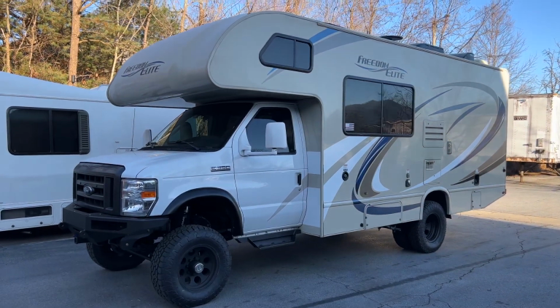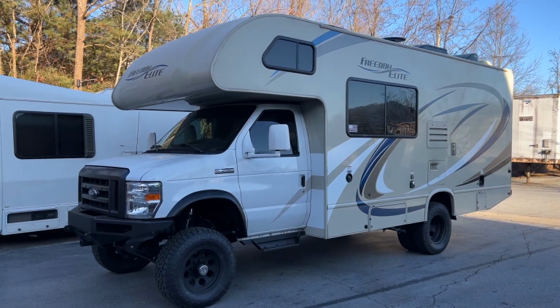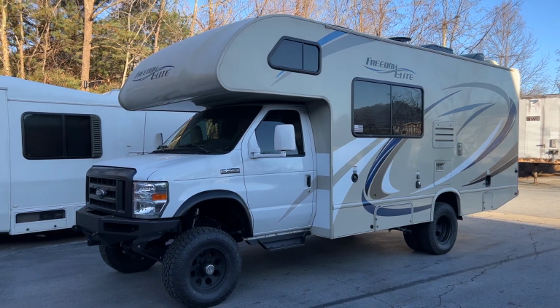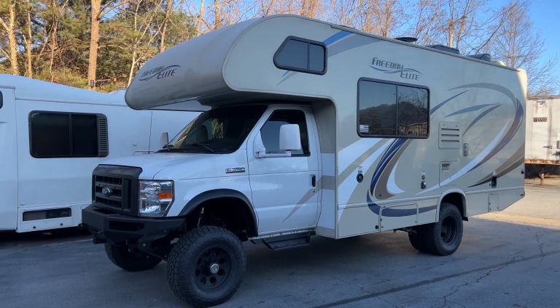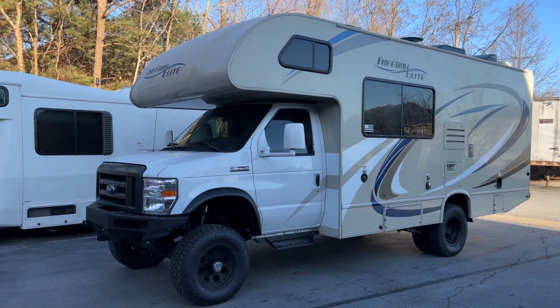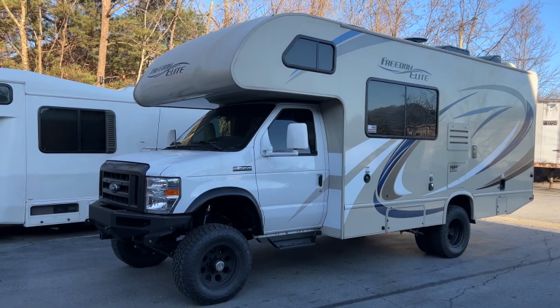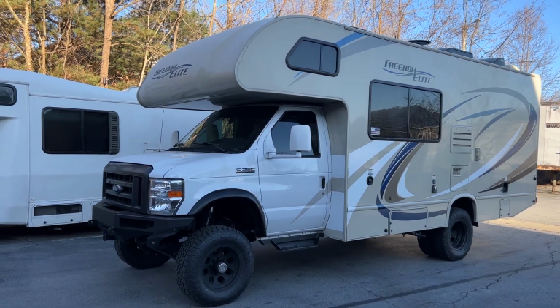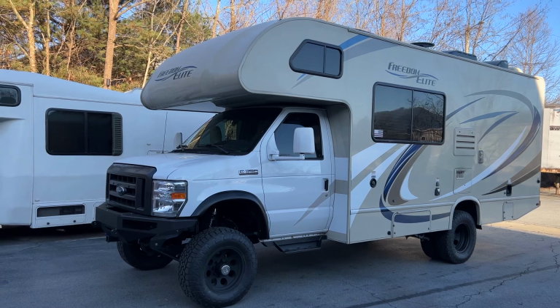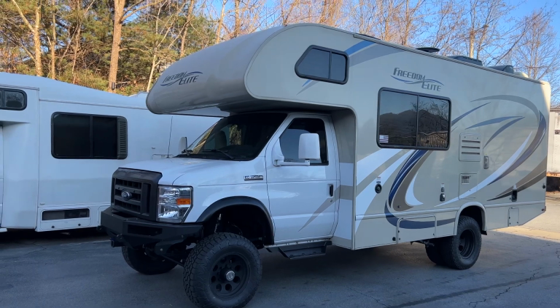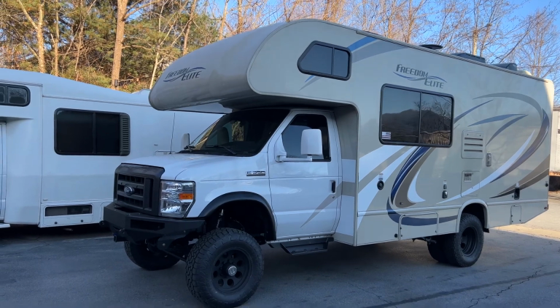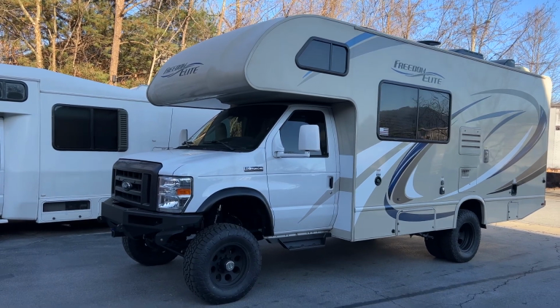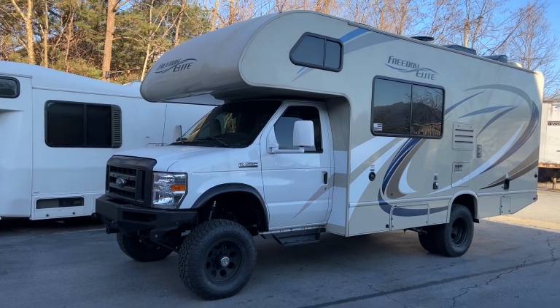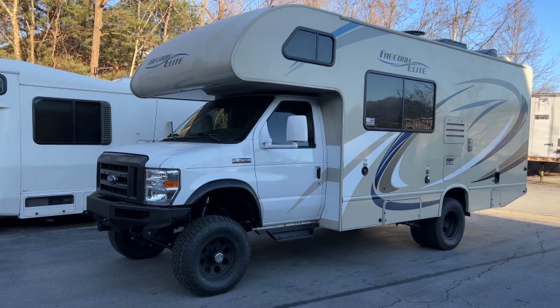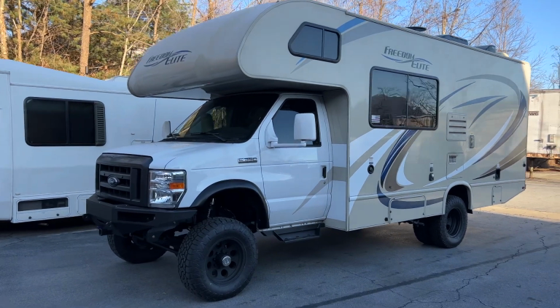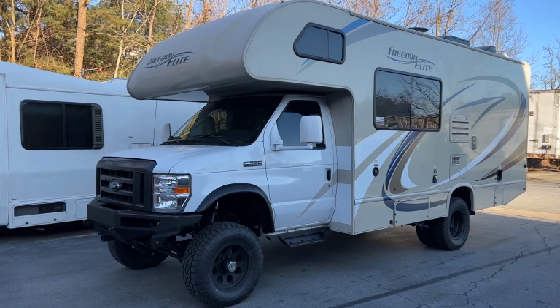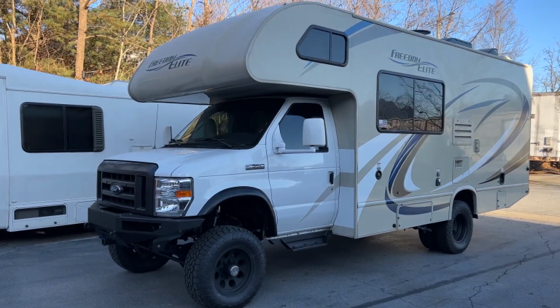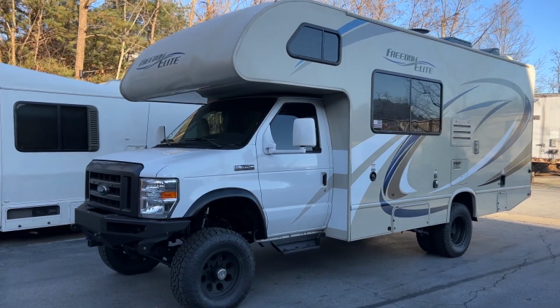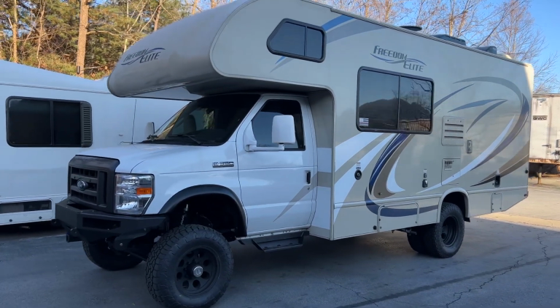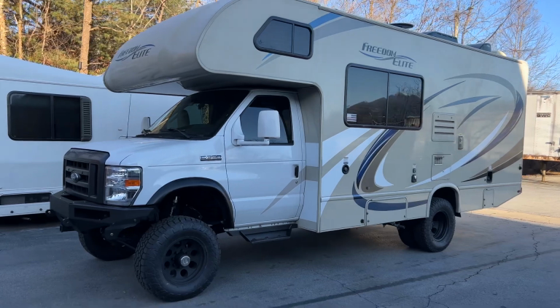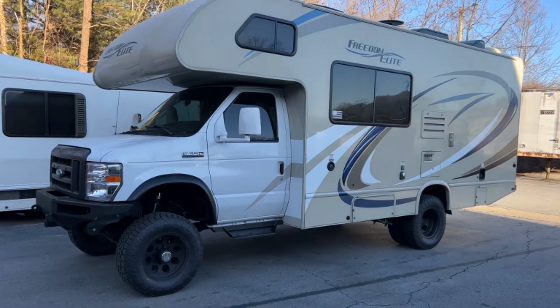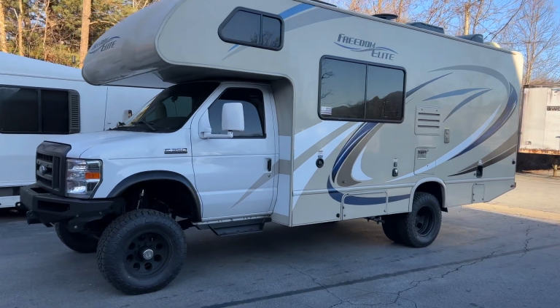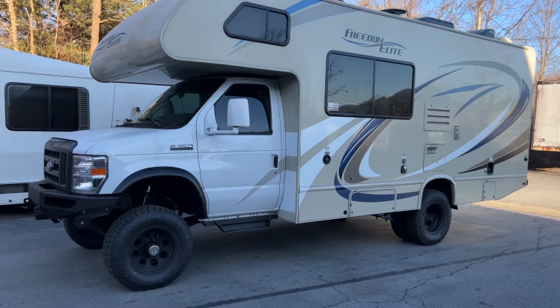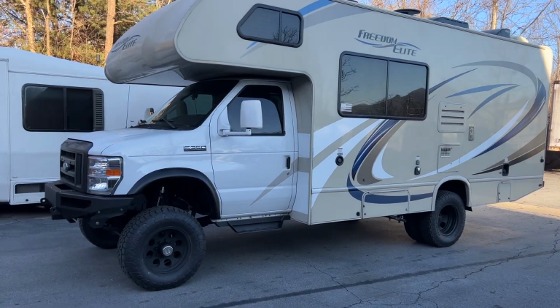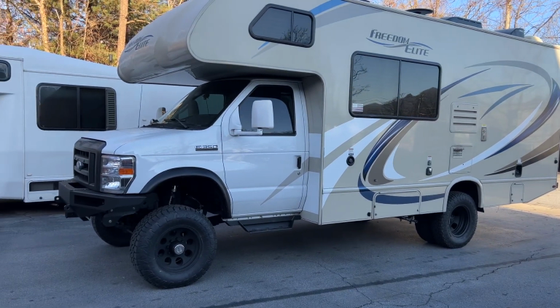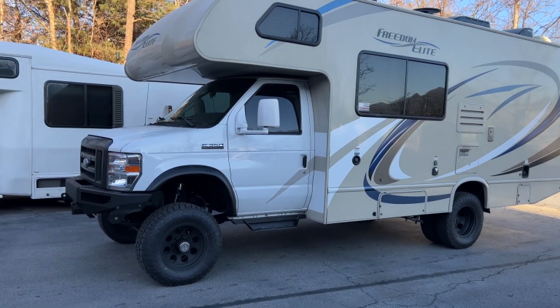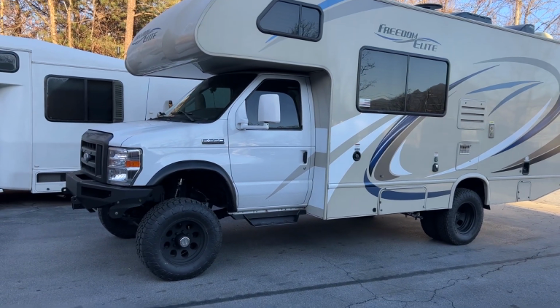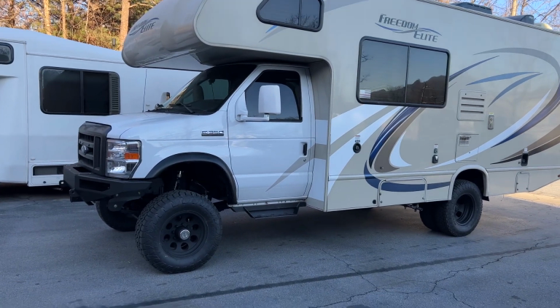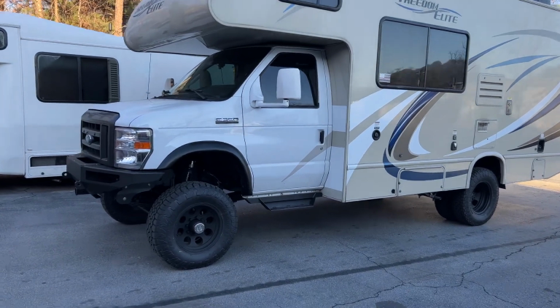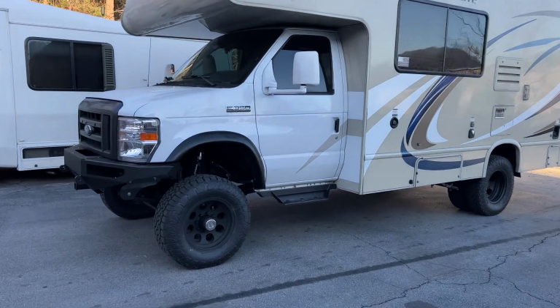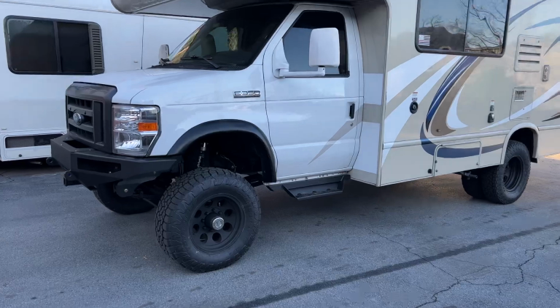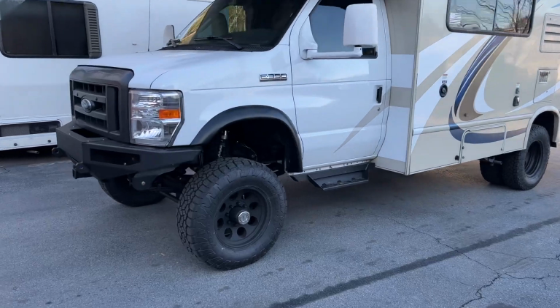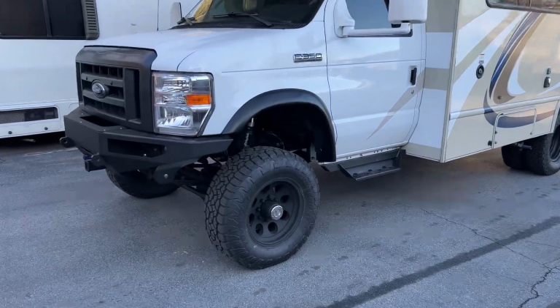This is a 2019 E350 chassis. It's a Freedom Elite — I'm not sure of the model number because it's been scraped off. I think this is made by Thor; I'm sure someone who knows more will correct me. Doesn't matter though — we made it four-wheel drive for our customers out of Maryland.